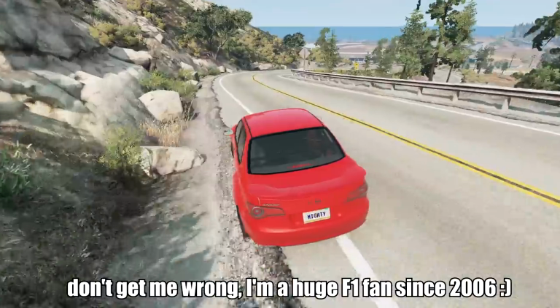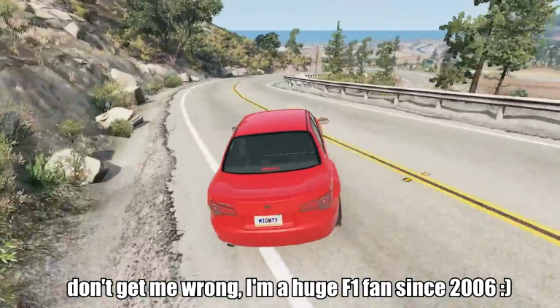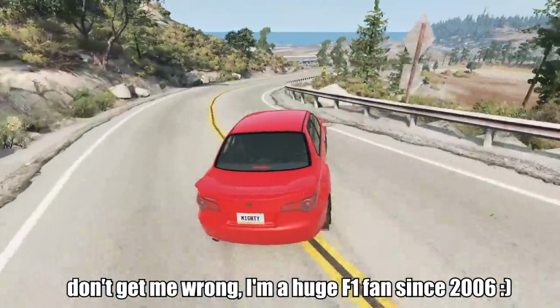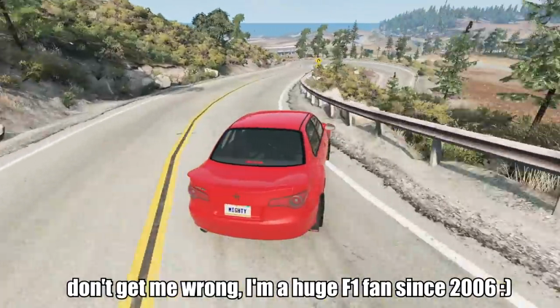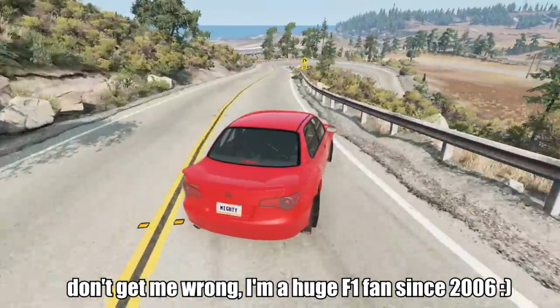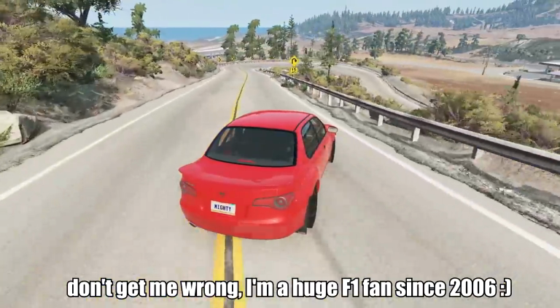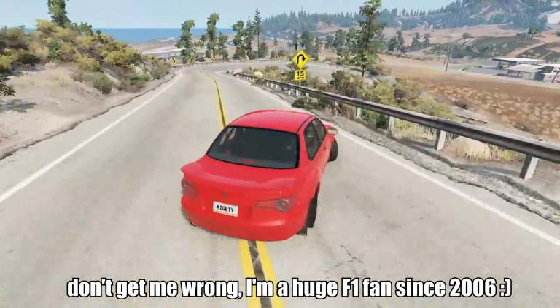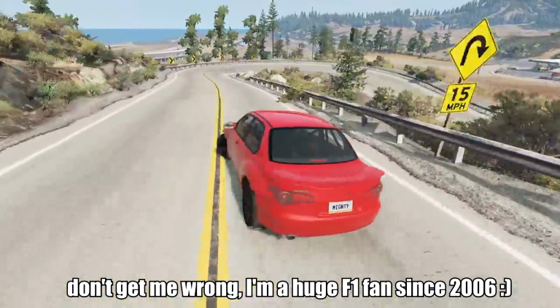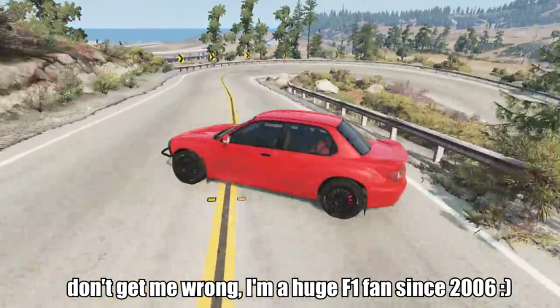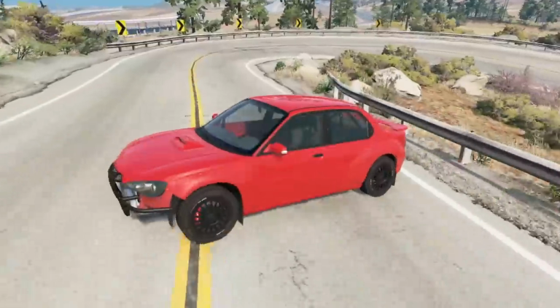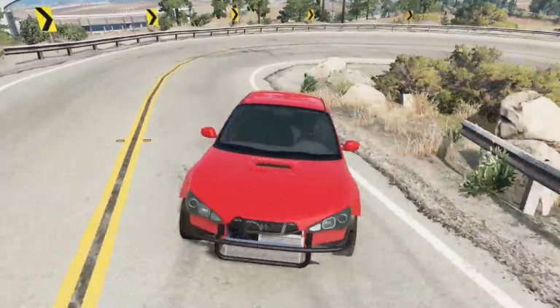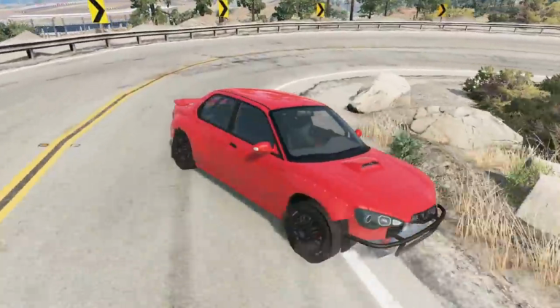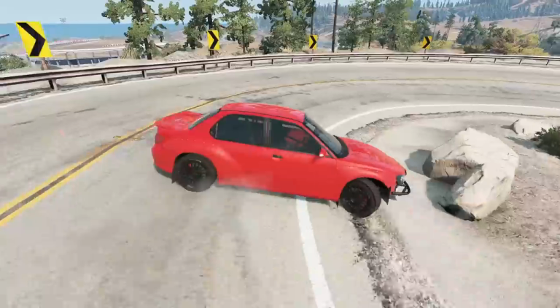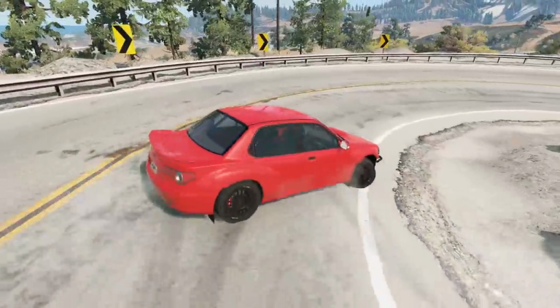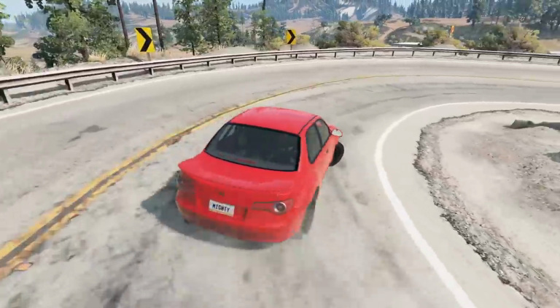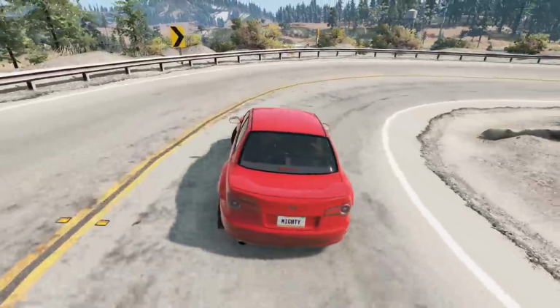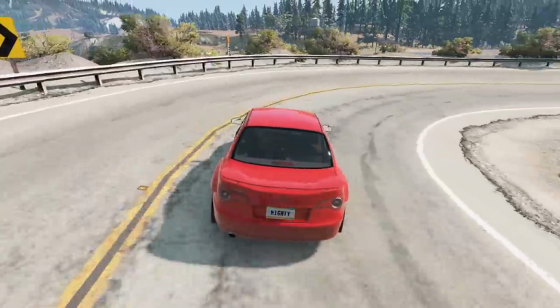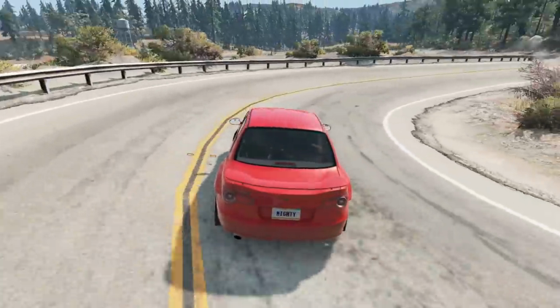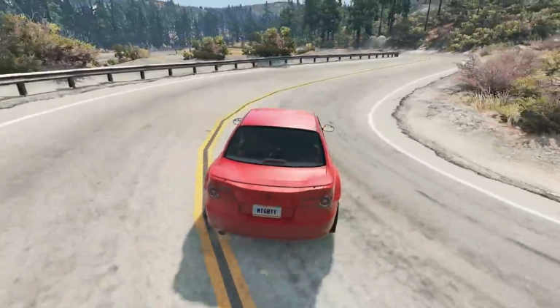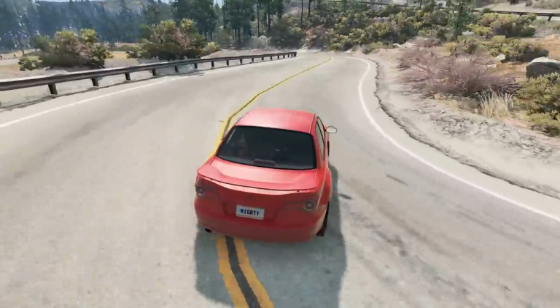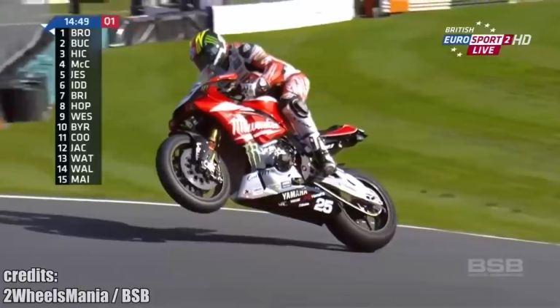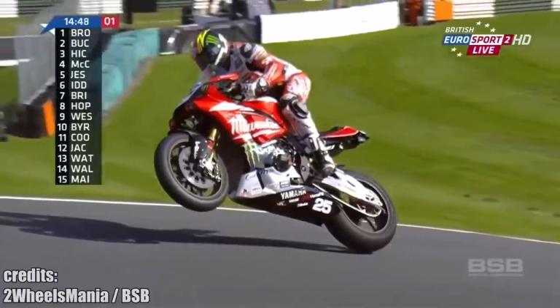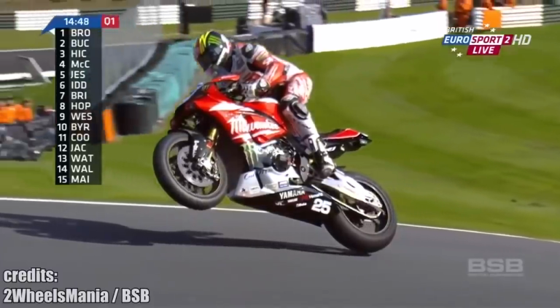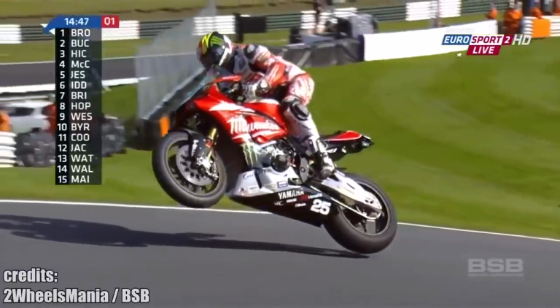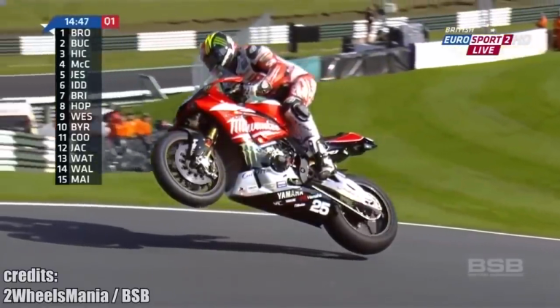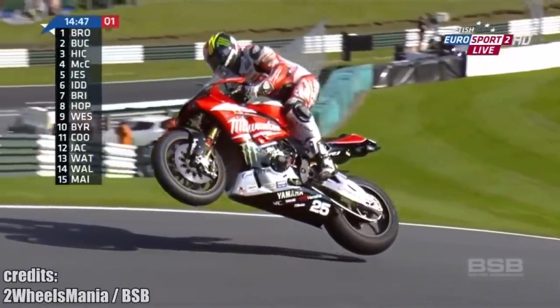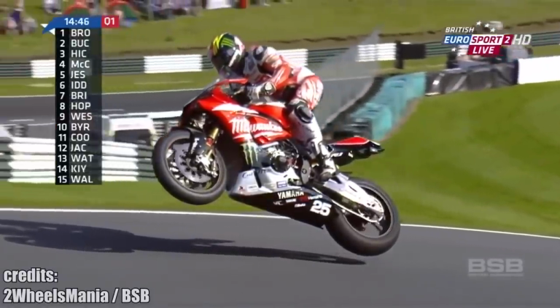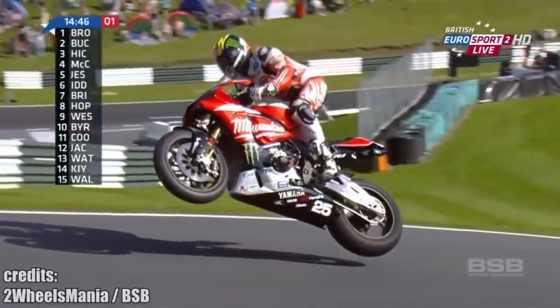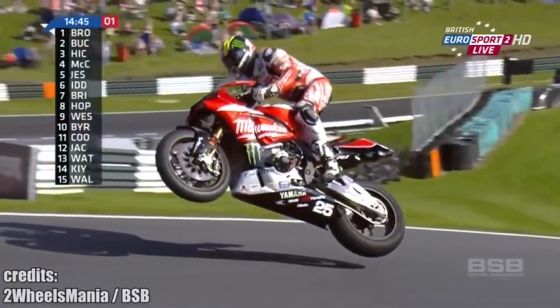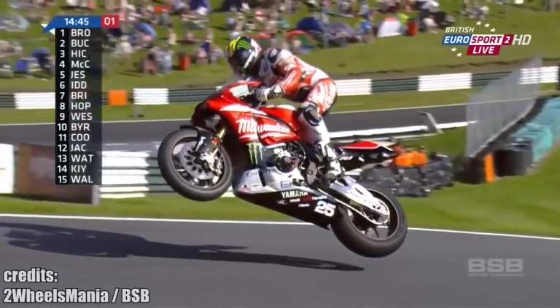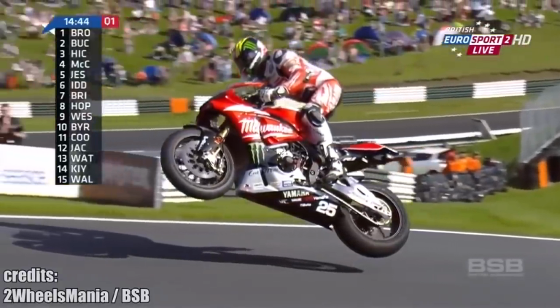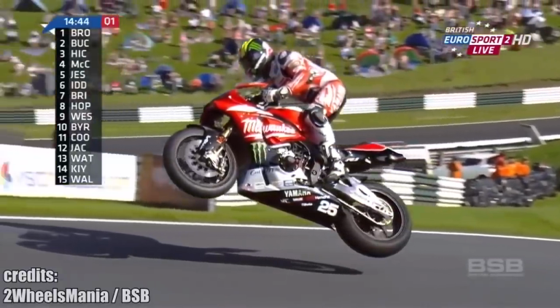While Formula 1 stops driving on some classic tracks for safety reasons — definitely not money — British Superbikes drive on tracks that make them fly, quite literally. If you go fast enough on a specific turn in the Cadwell Park racetrack, you can get some good air.